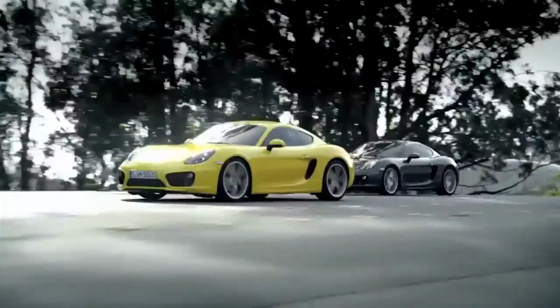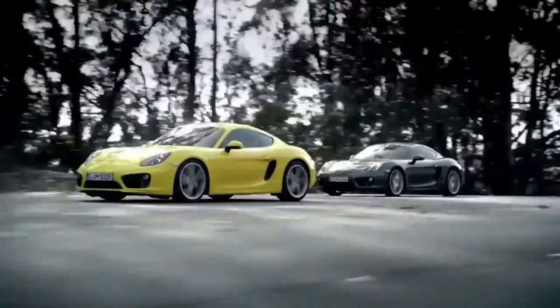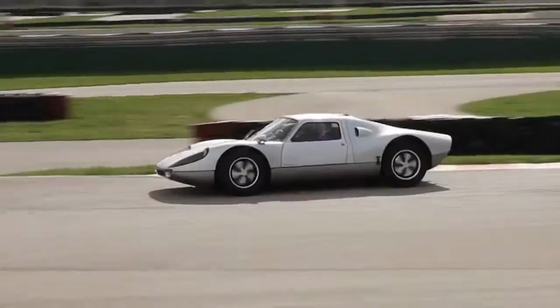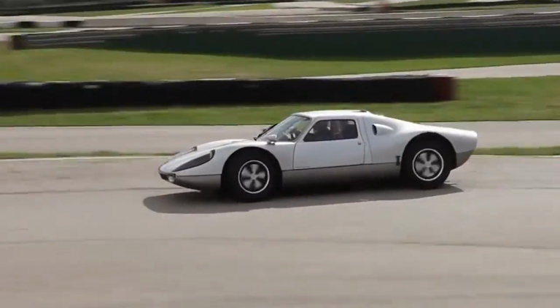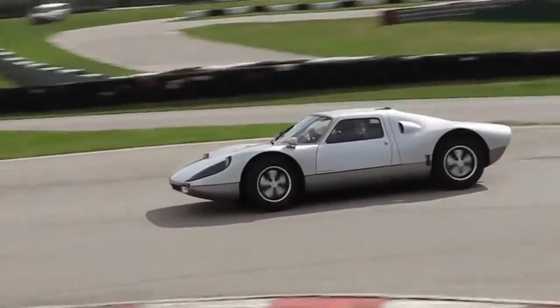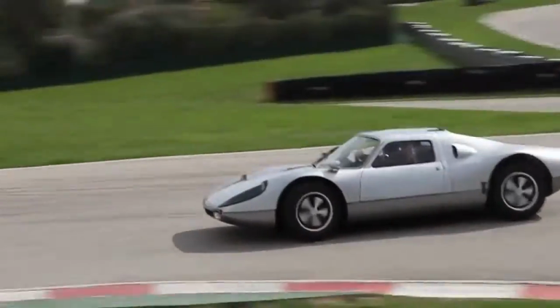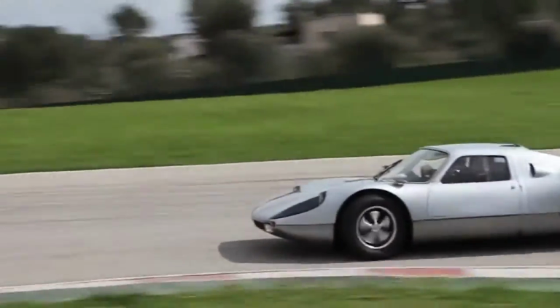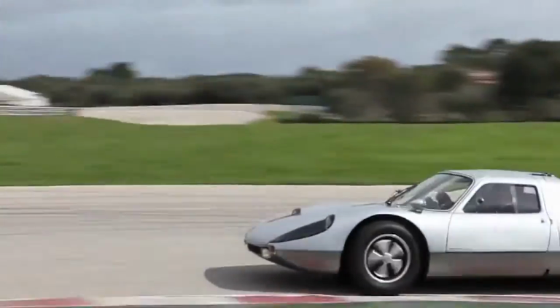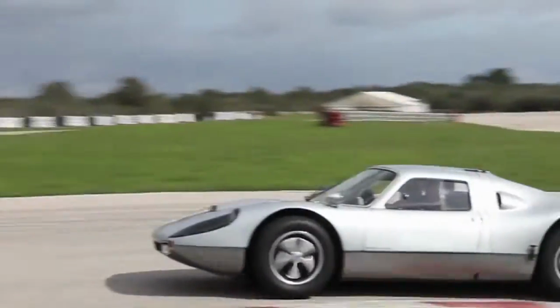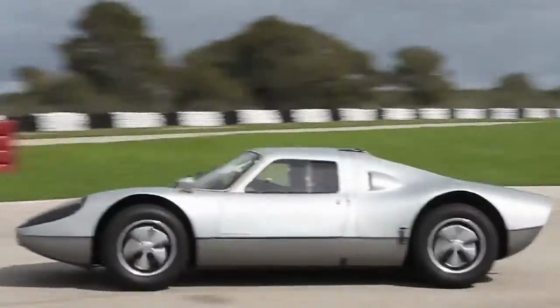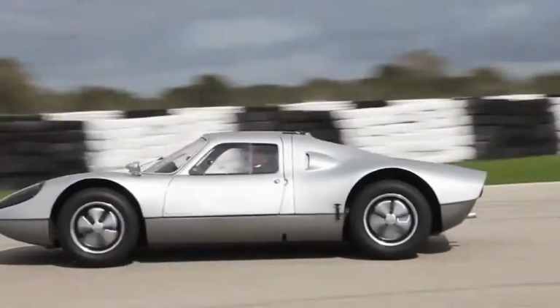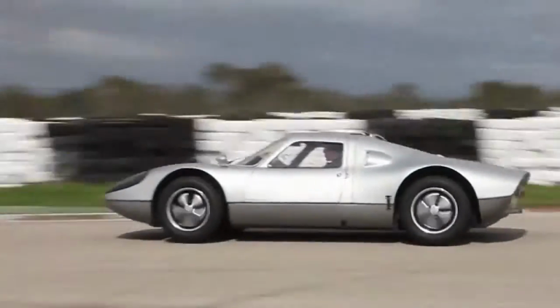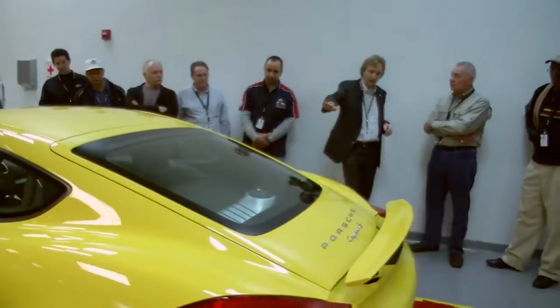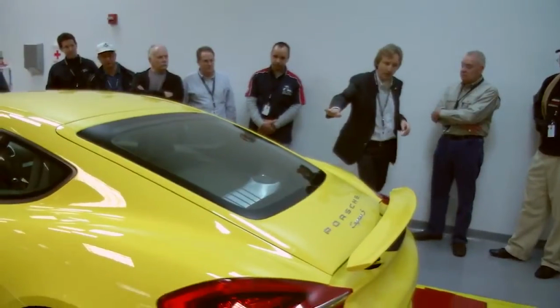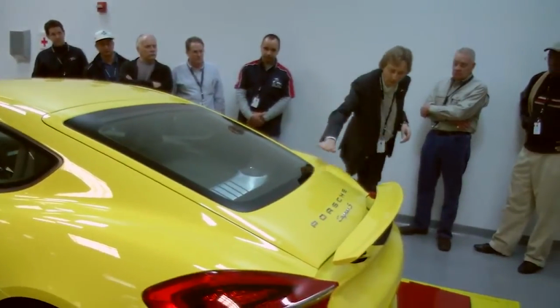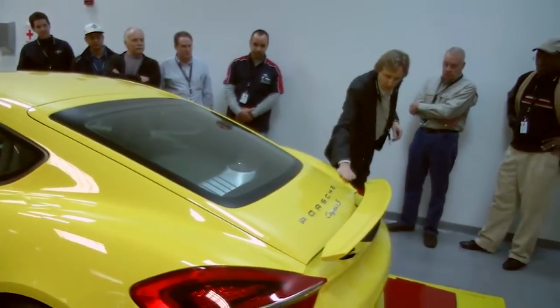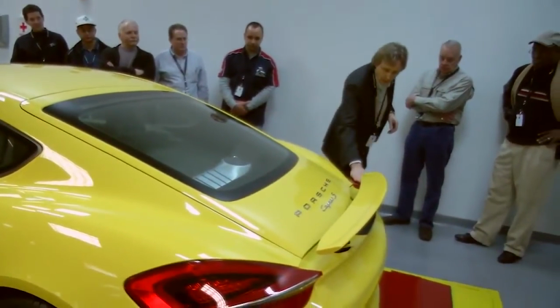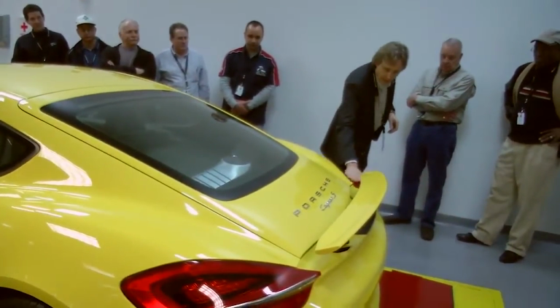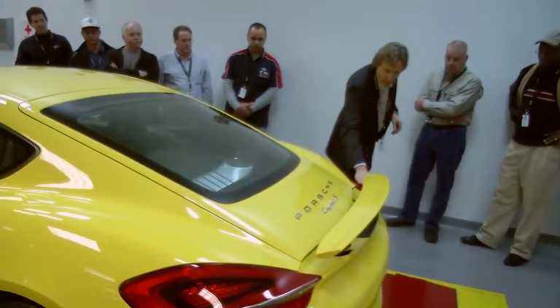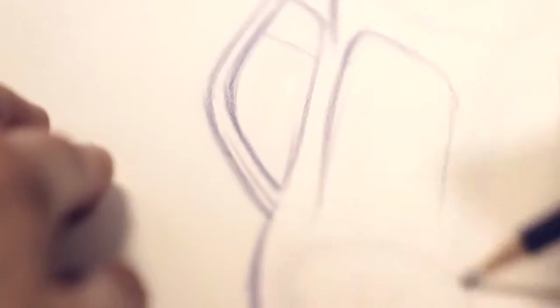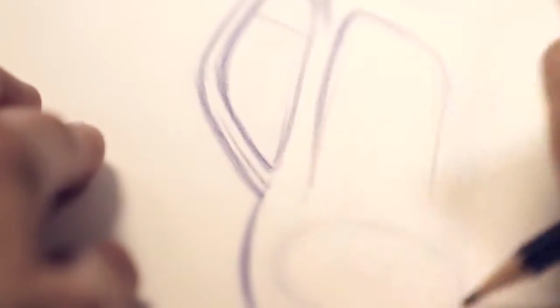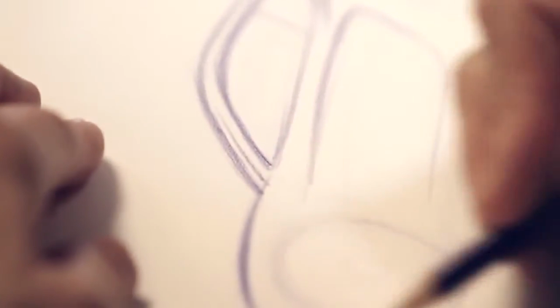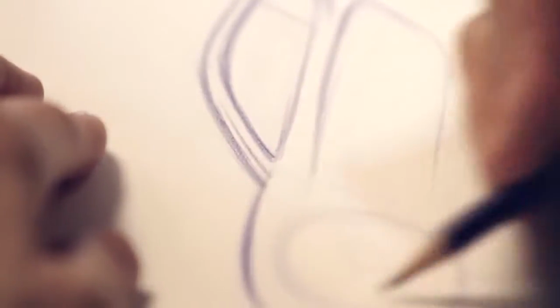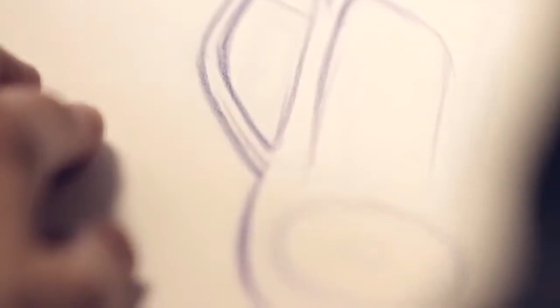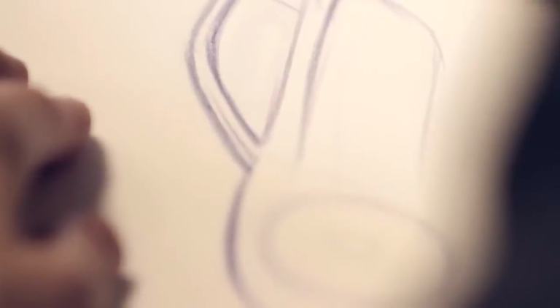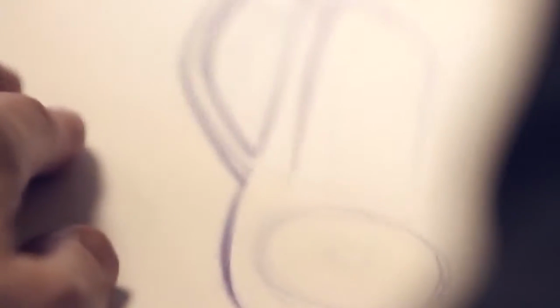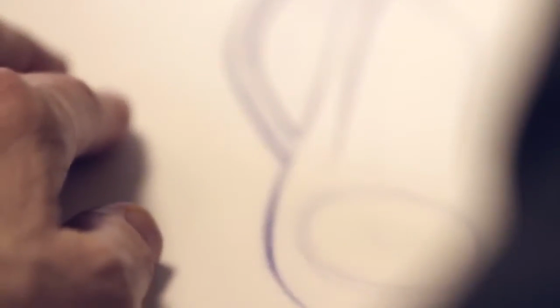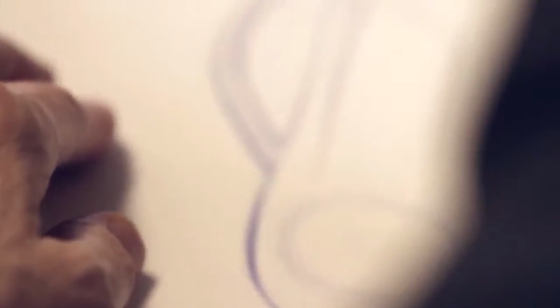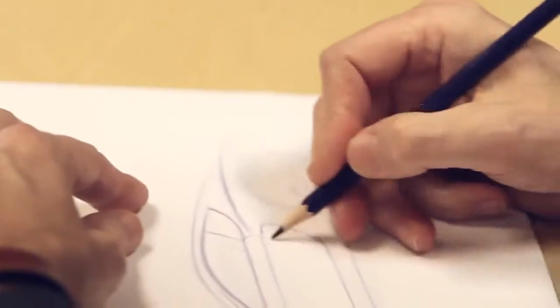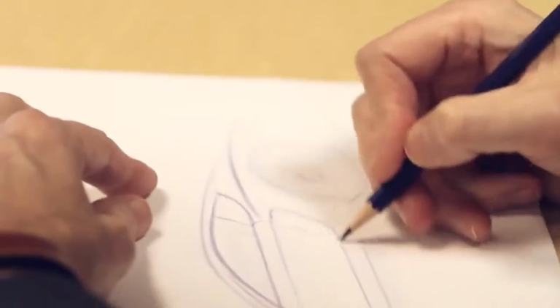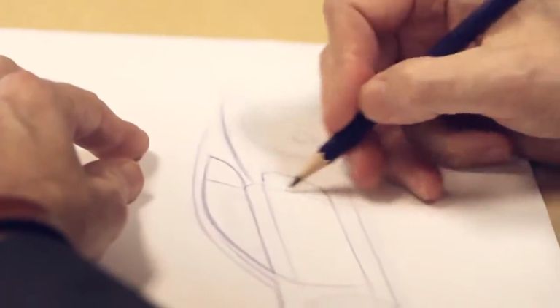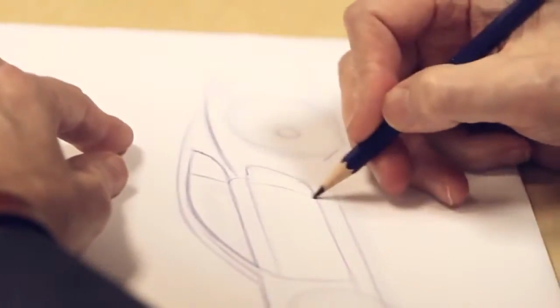Going back to the 904, it's very similar the way the roof tails down into a leading edge. There are the fenders that run into the doors, and the element of the air opening on the side.